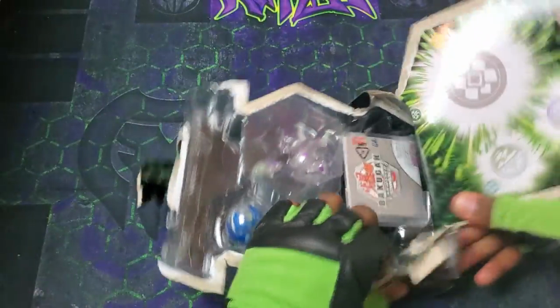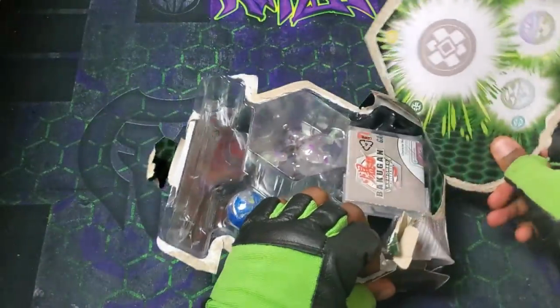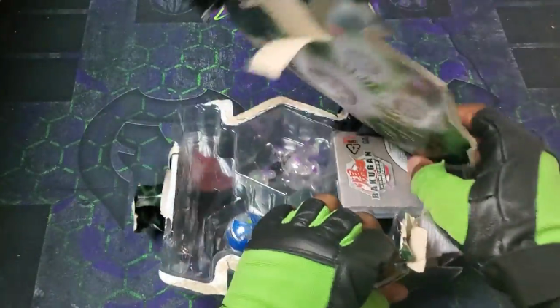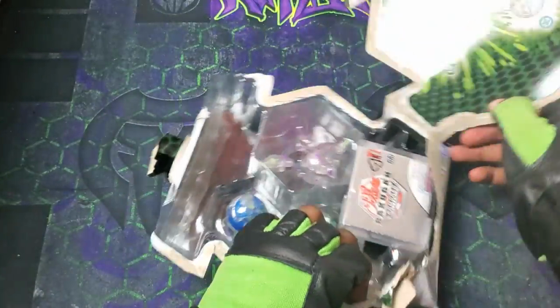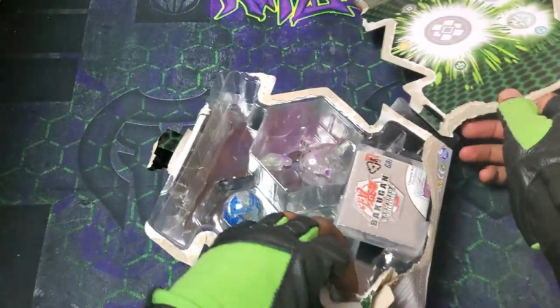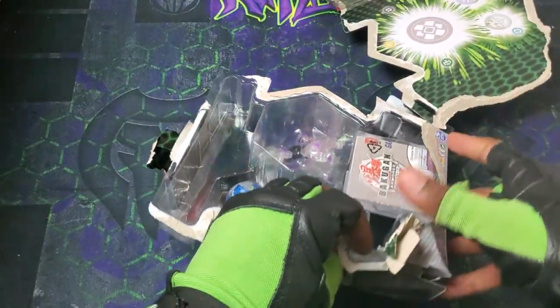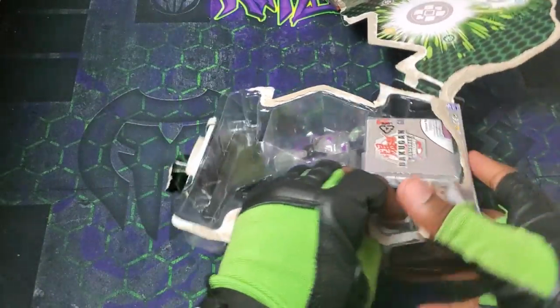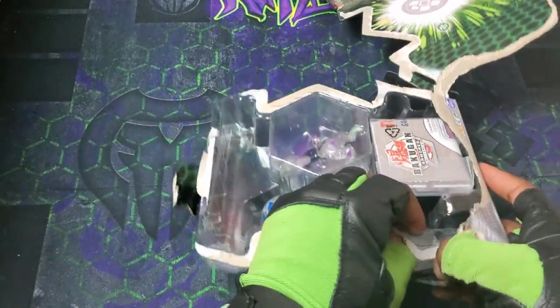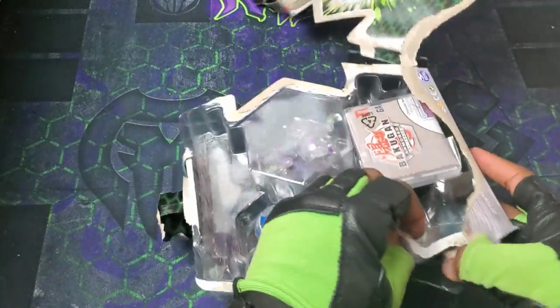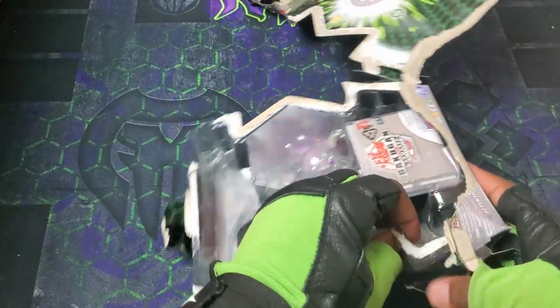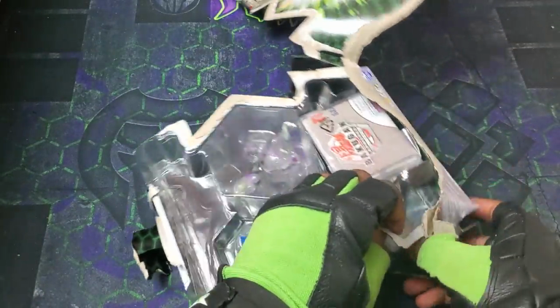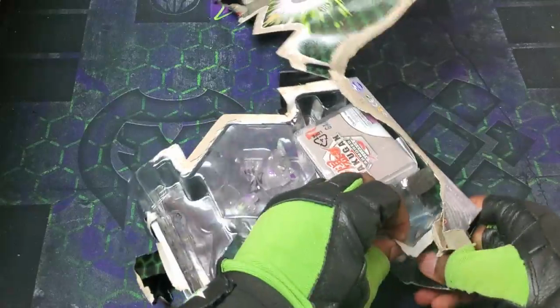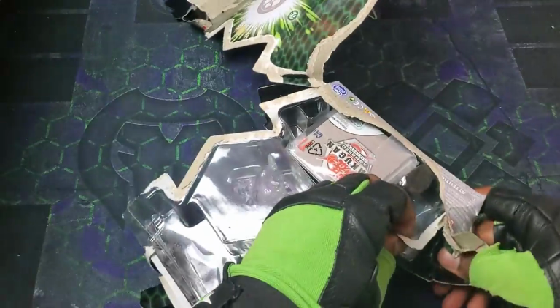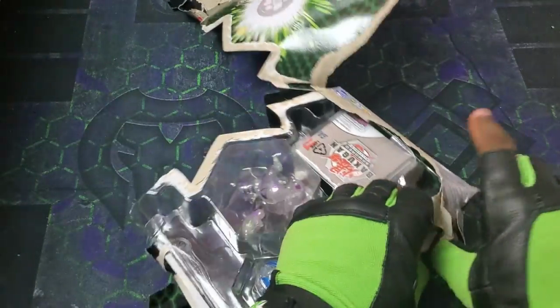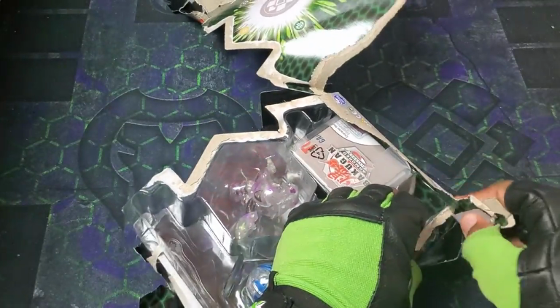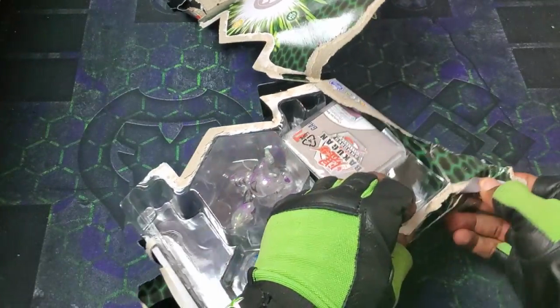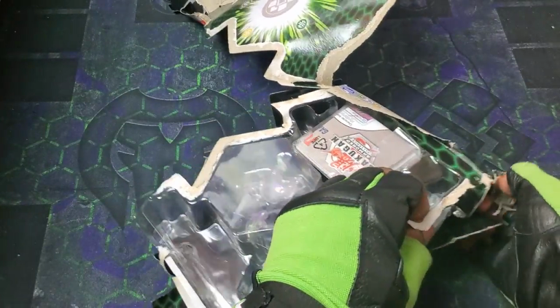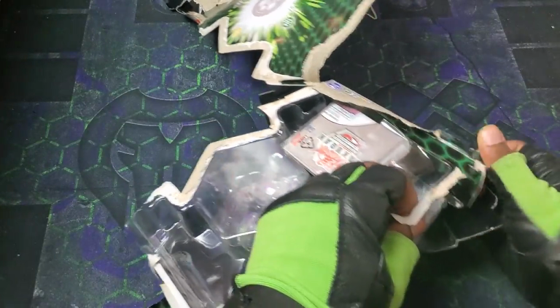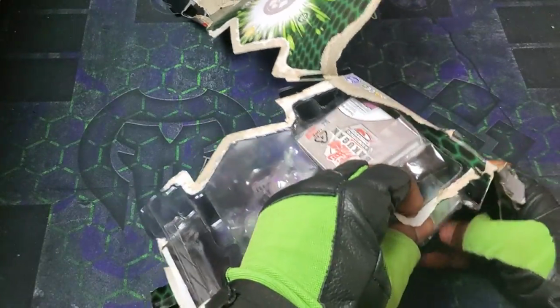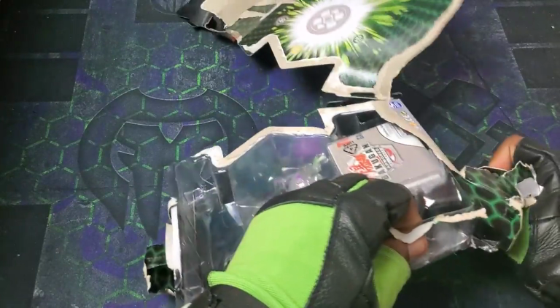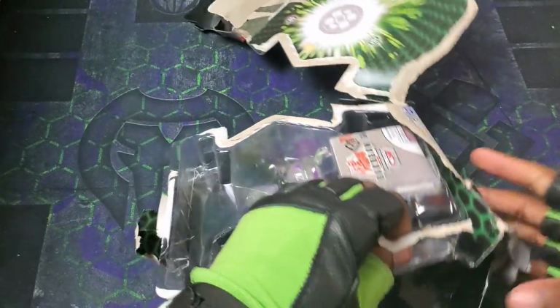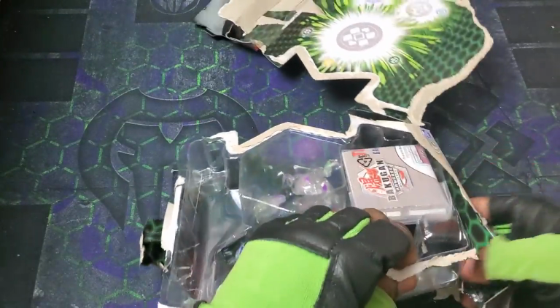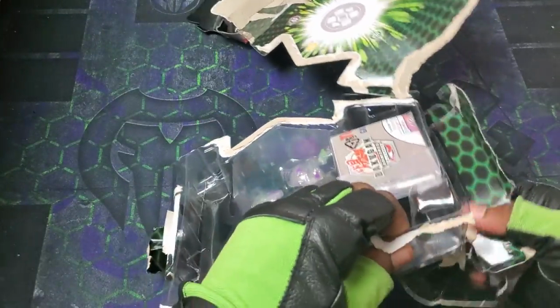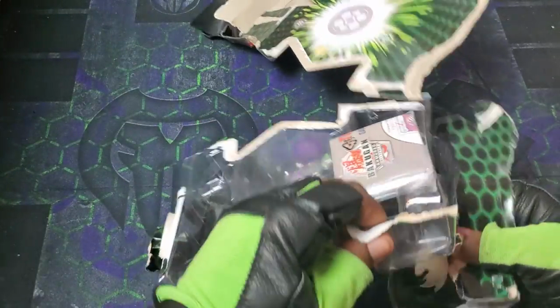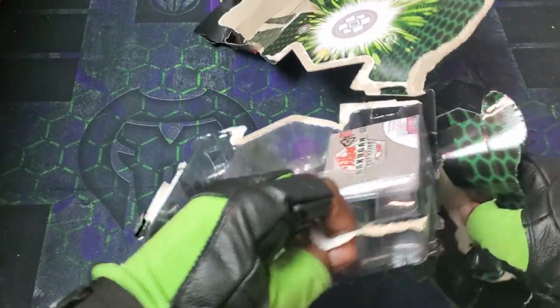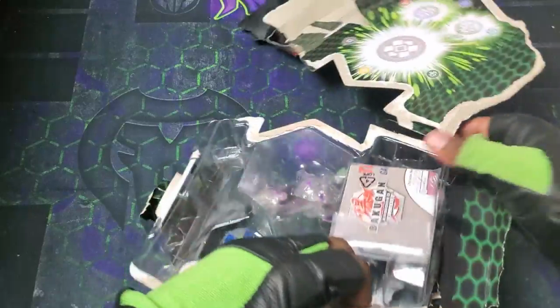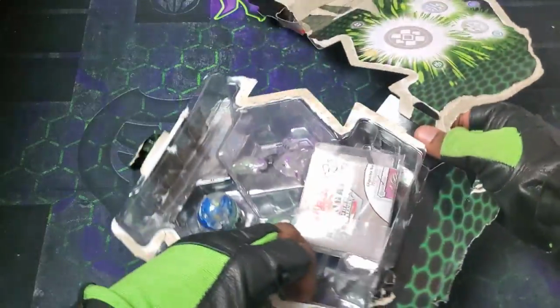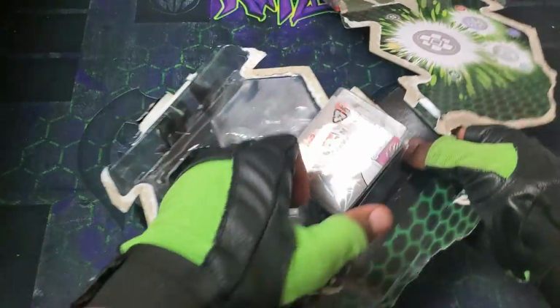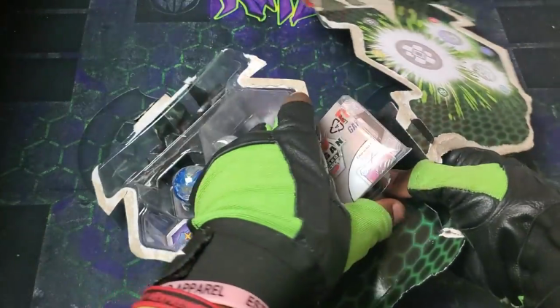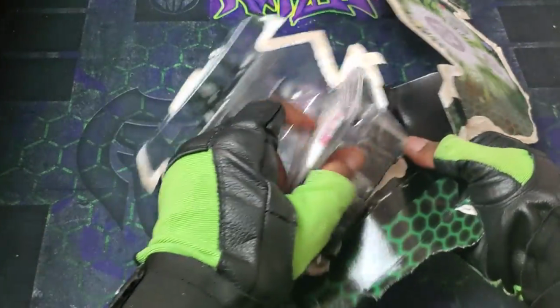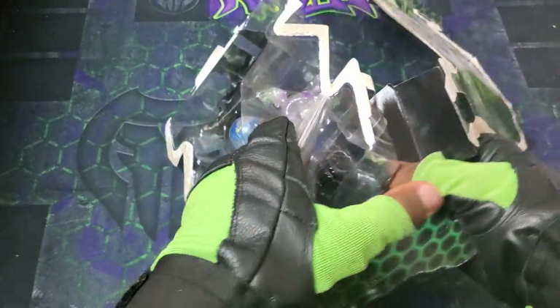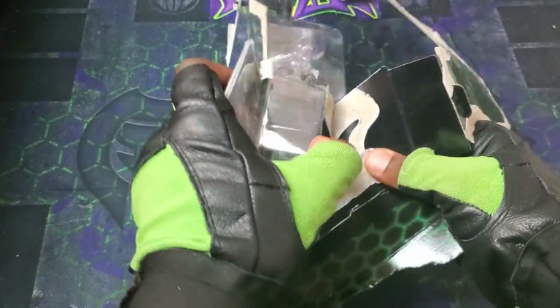I'm going to actually look at the sheet for this one because this is definitely the newest wave stuff. And maybe it will hint at some things coming in the future. Sometimes the sheet spoils a little bit what's going to be coming if we don't know already.